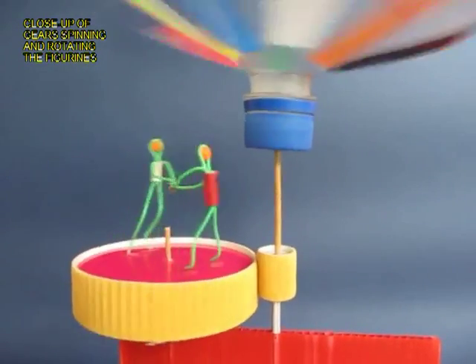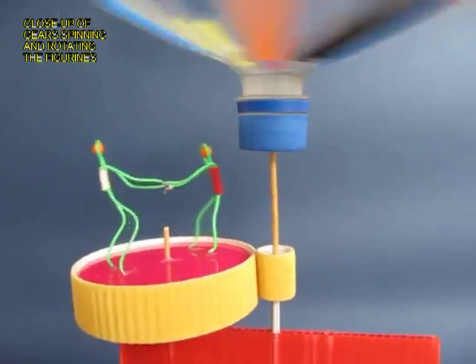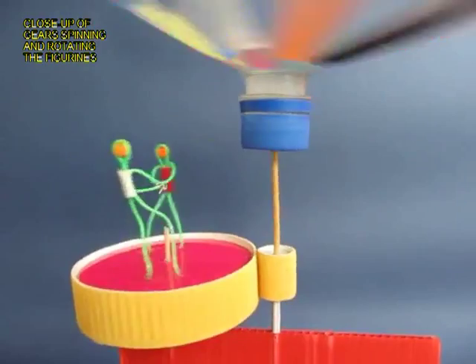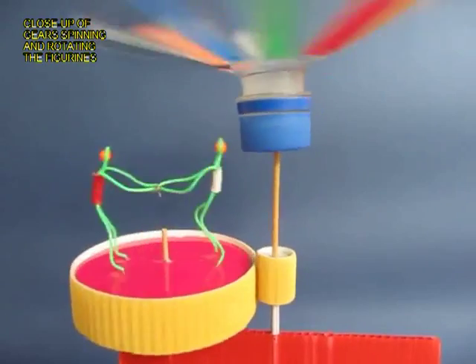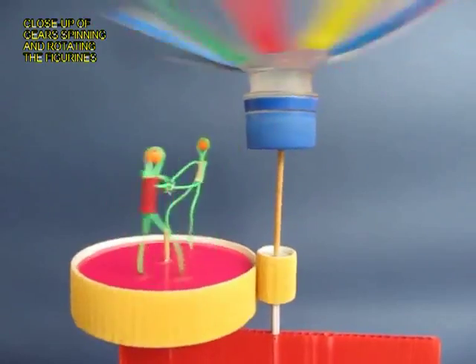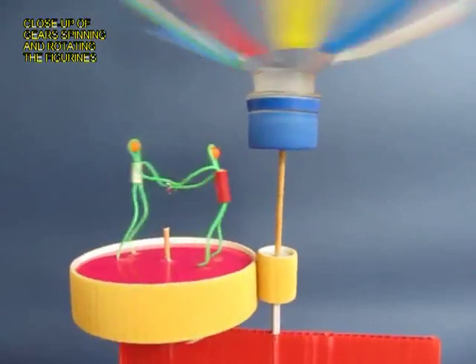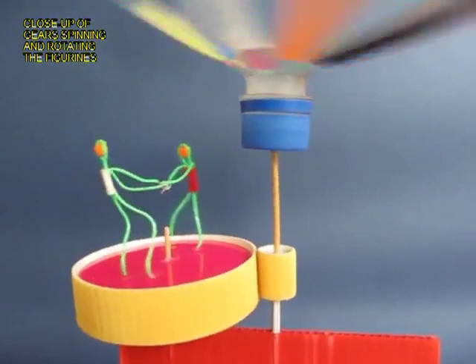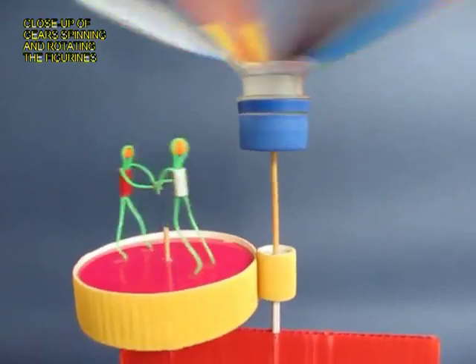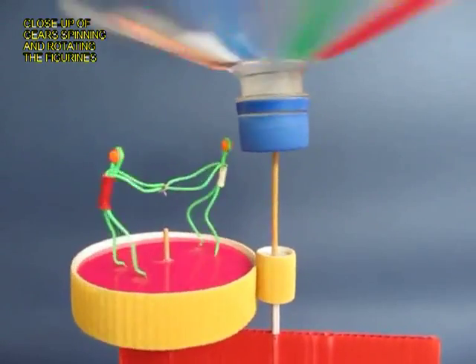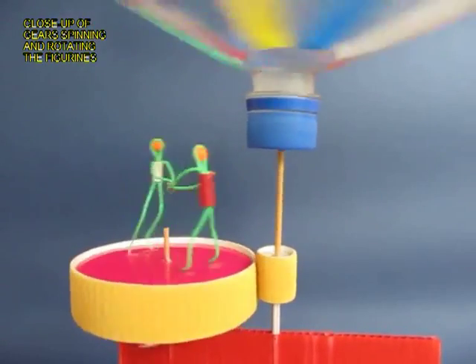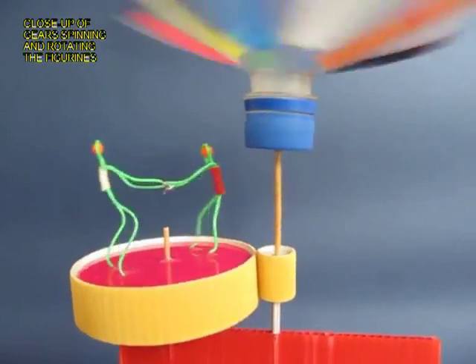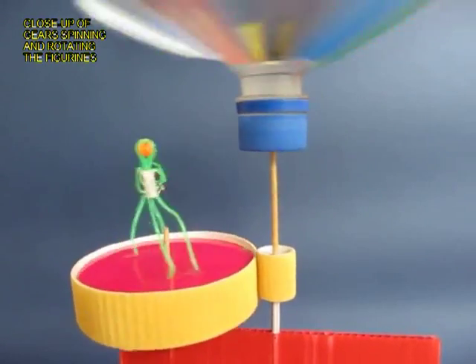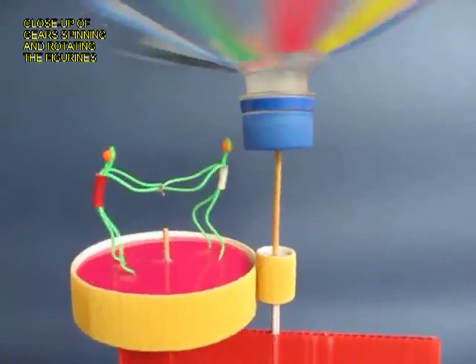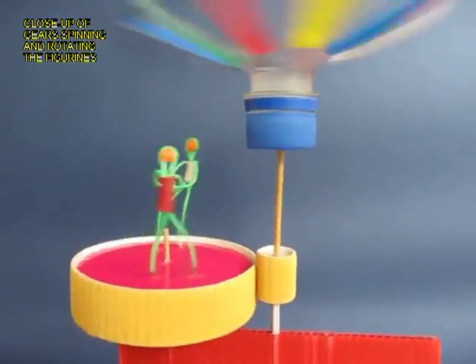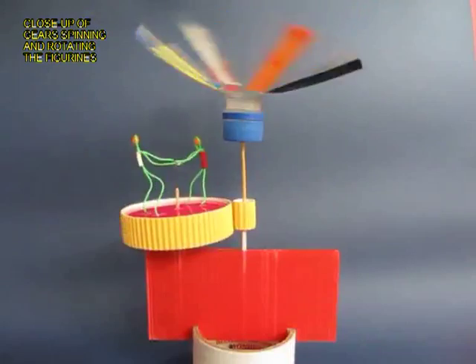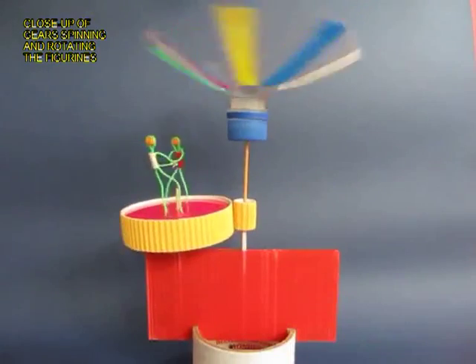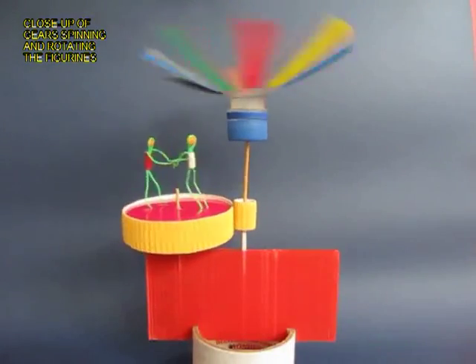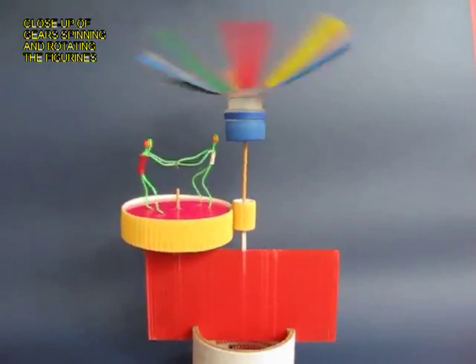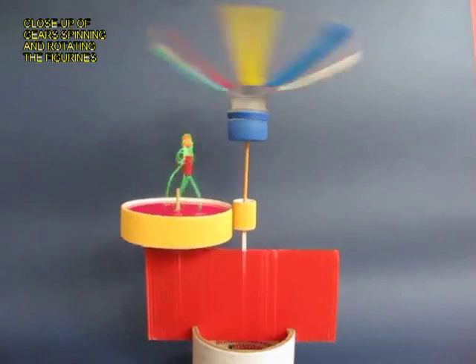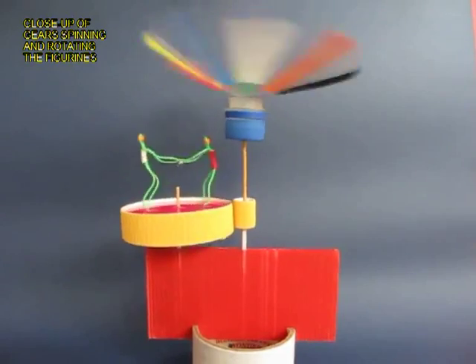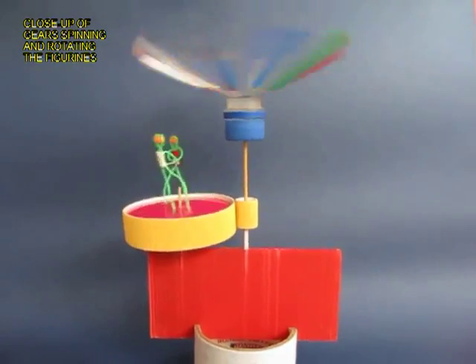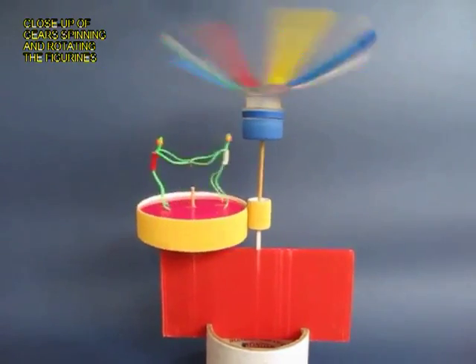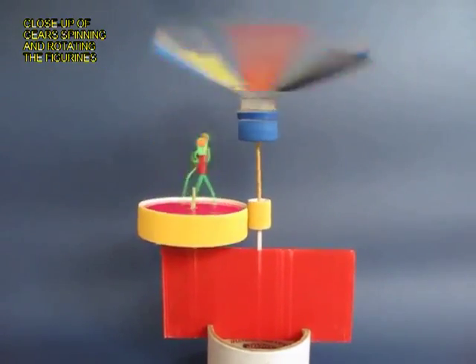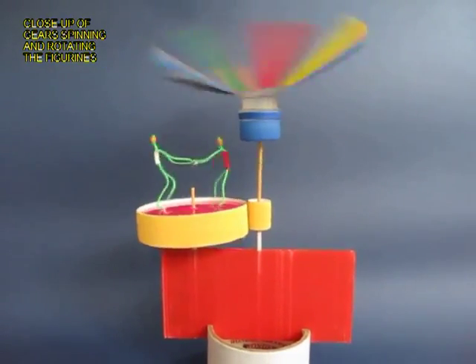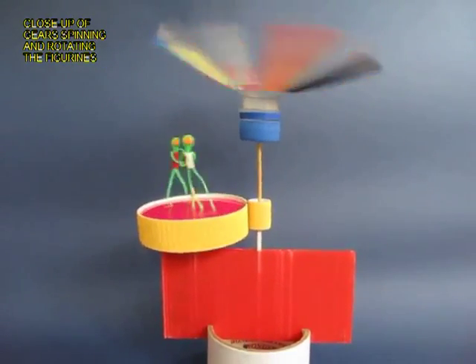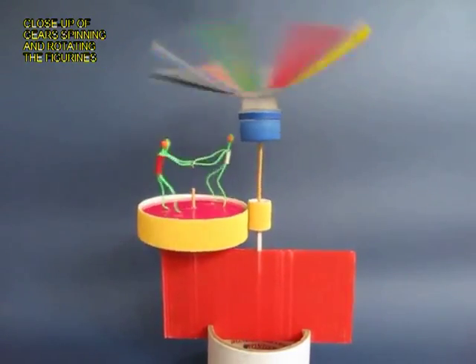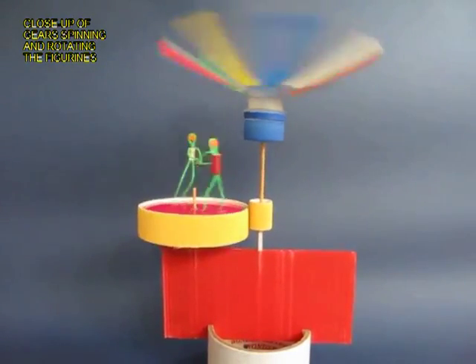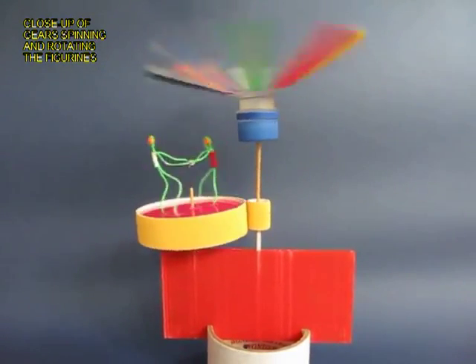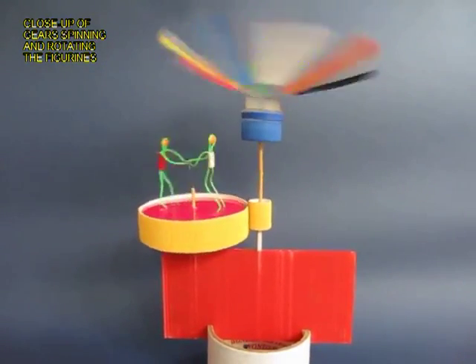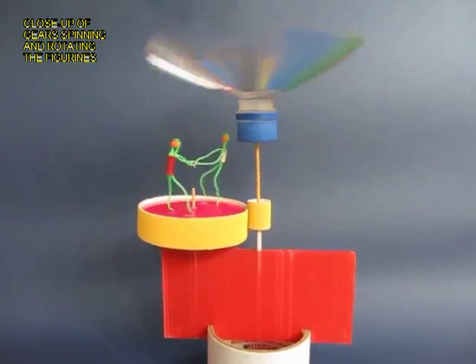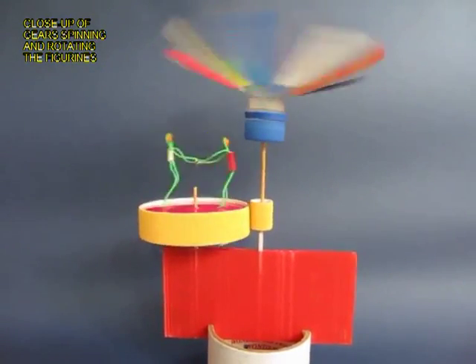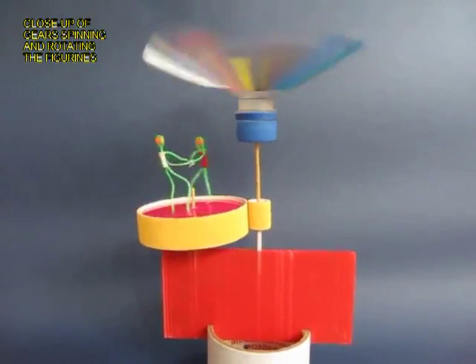It's an absolutely delightful toy which needs just throw-away materials, and this being a dynamic toy, it's amazing fun for children.